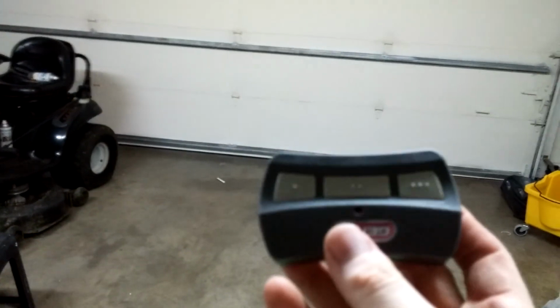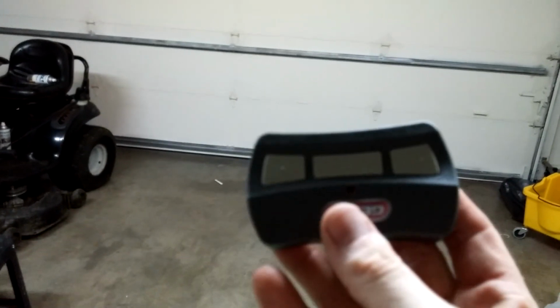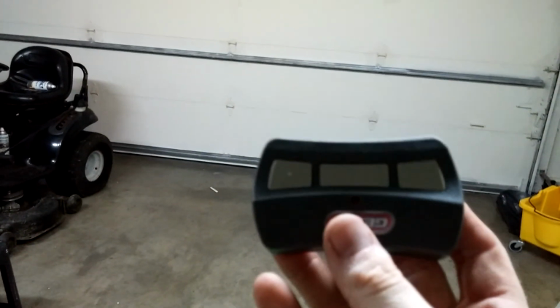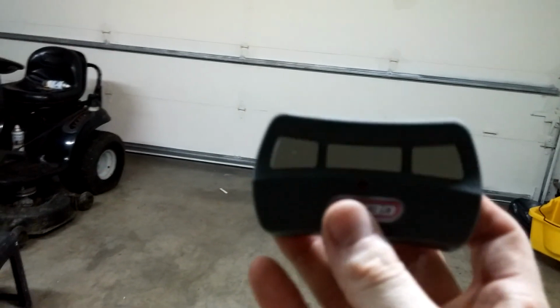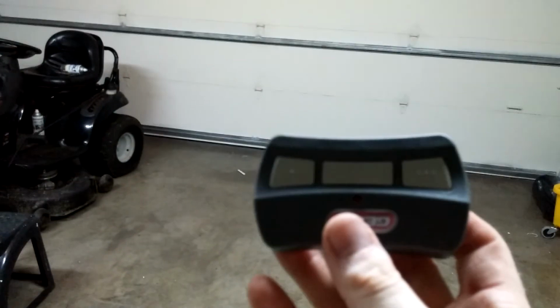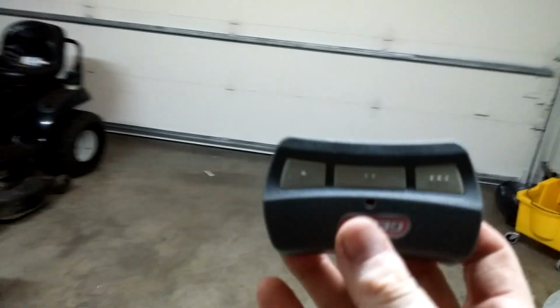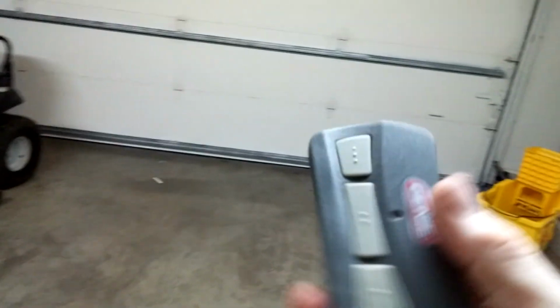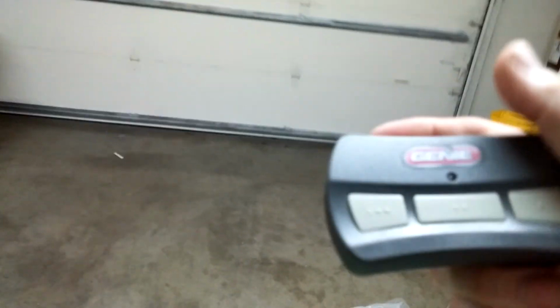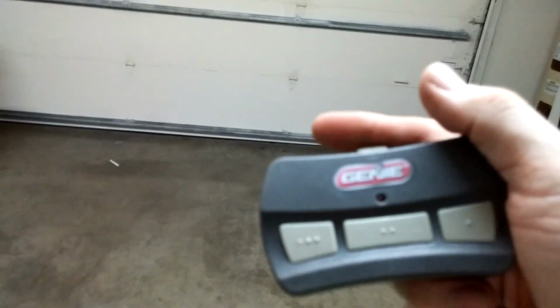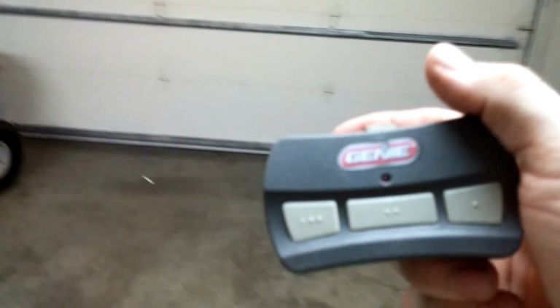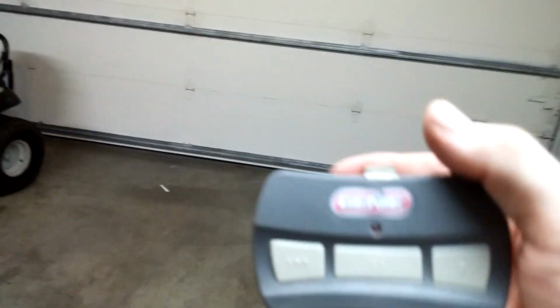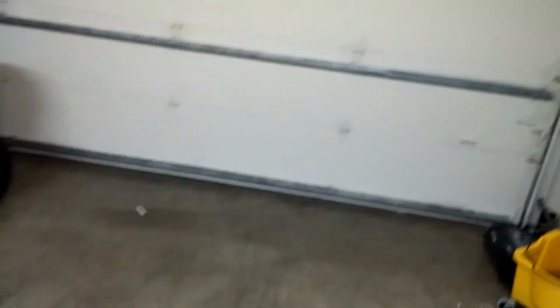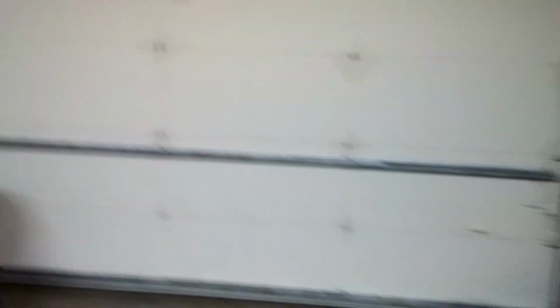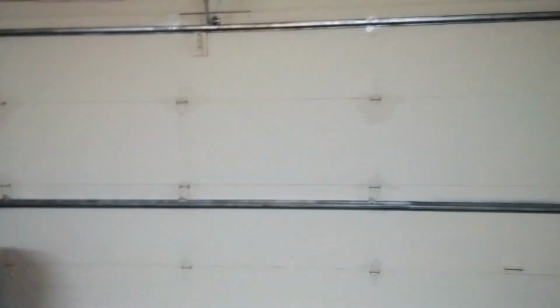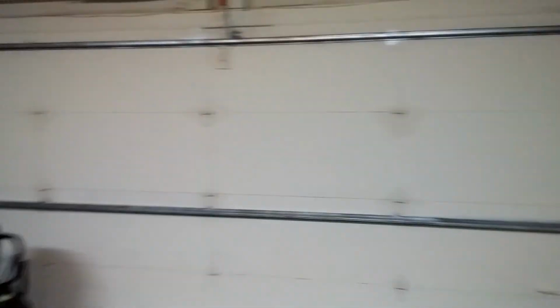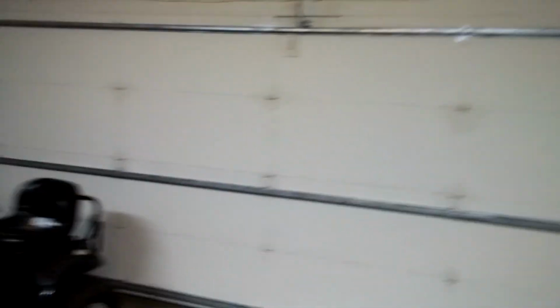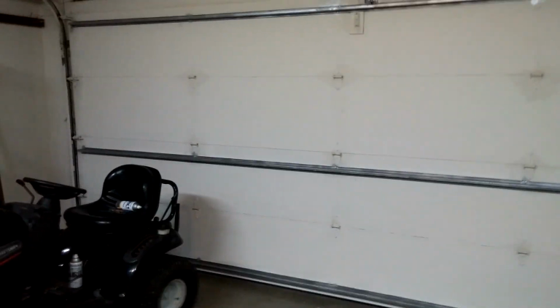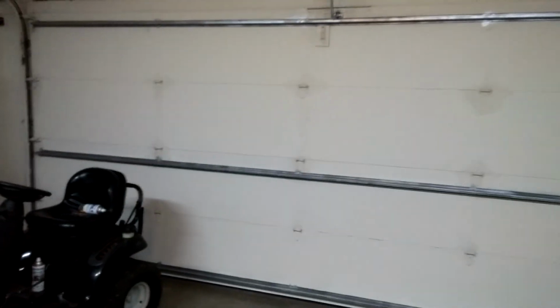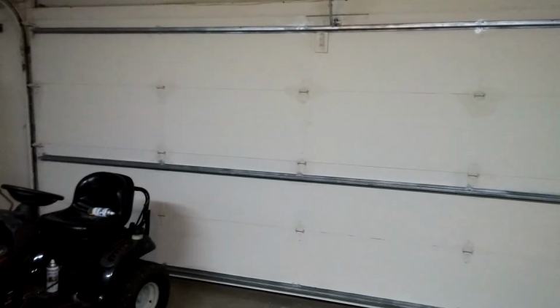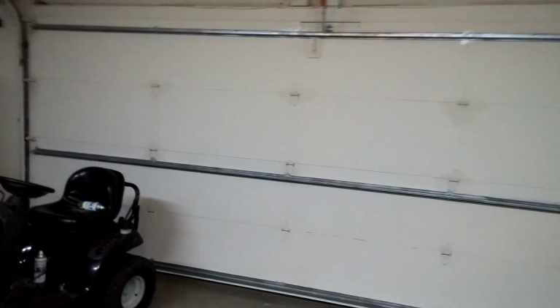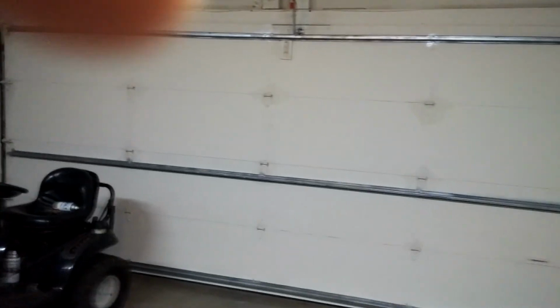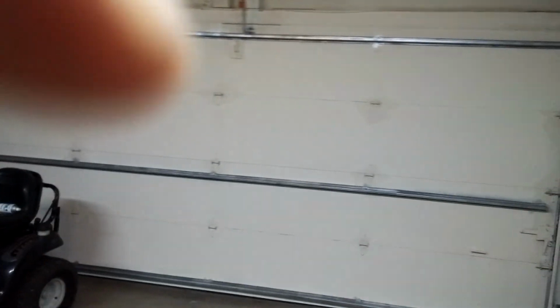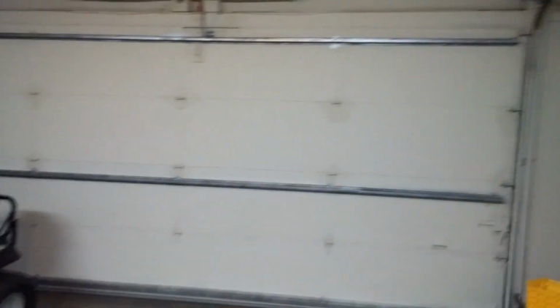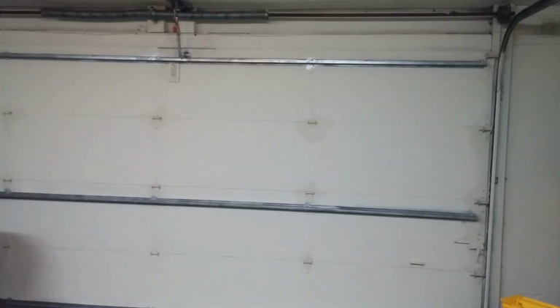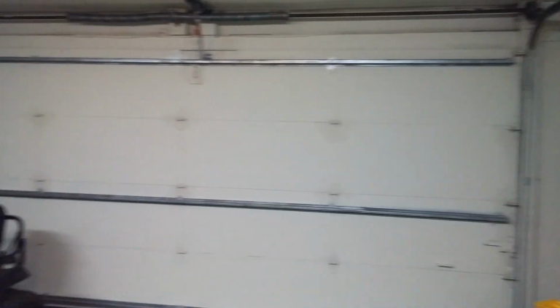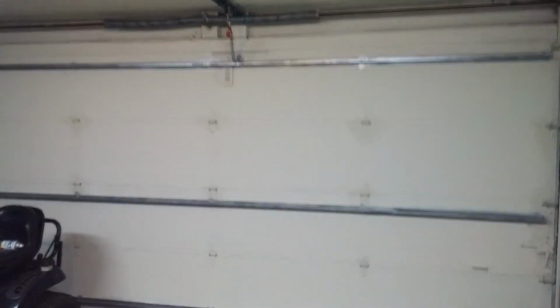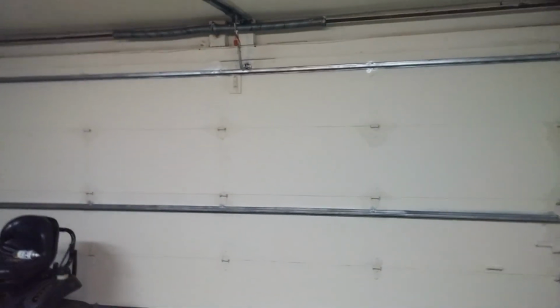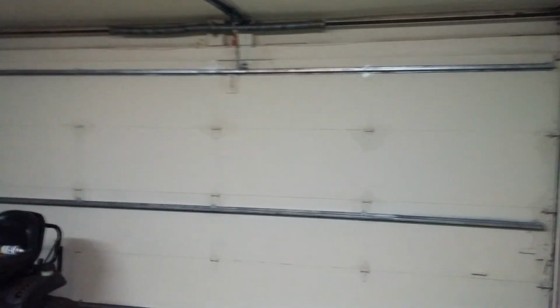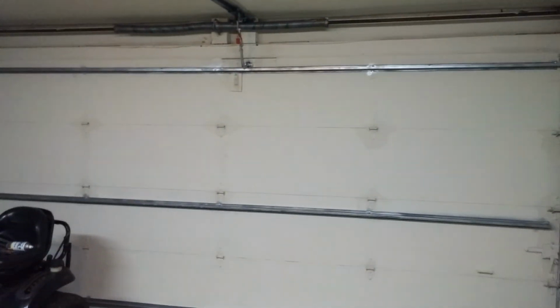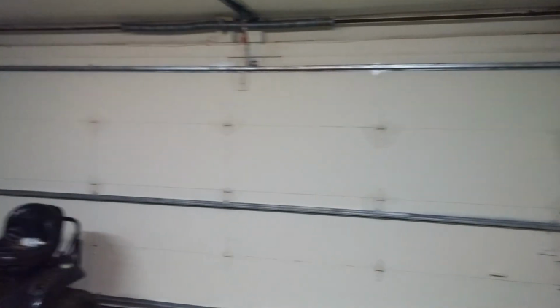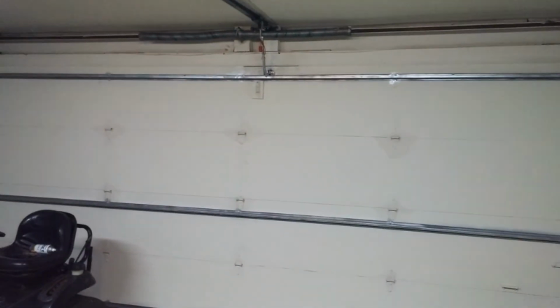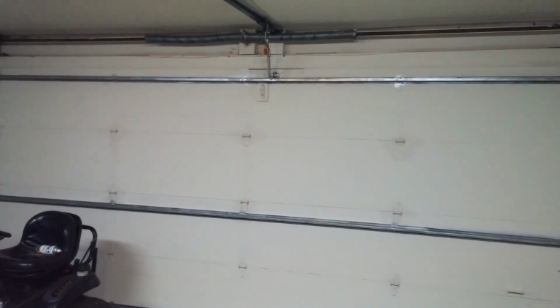I don't want to make this video ridiculously long. The whole idea was to show you this opener and the bars that are painted. This is a 16x7 door. I hope you all enjoyed the video. Have a good day. Bye bye now.